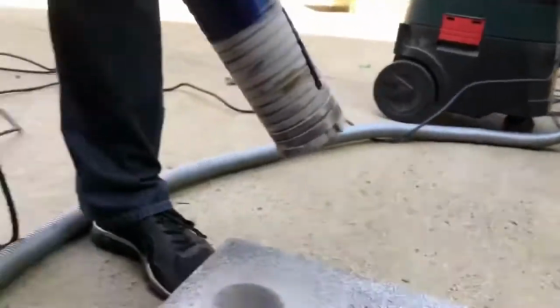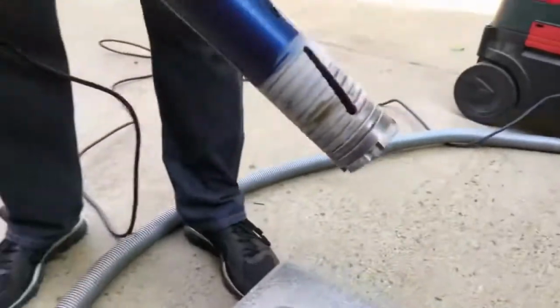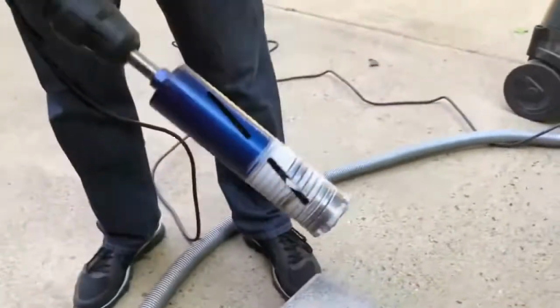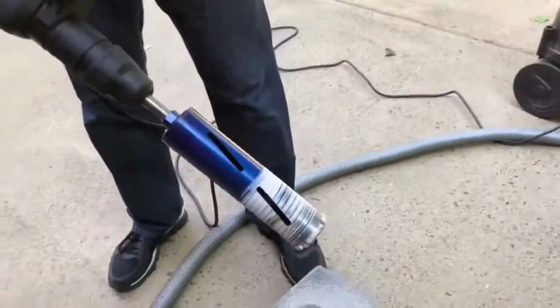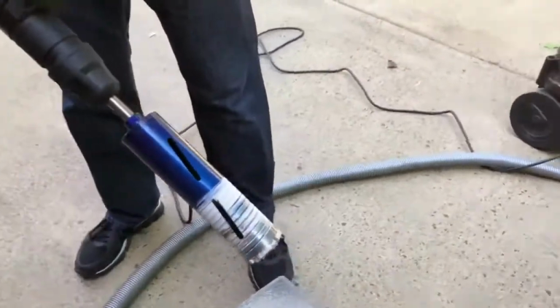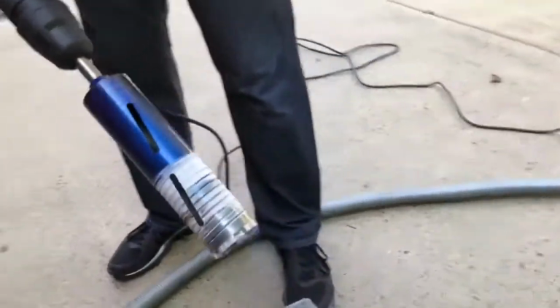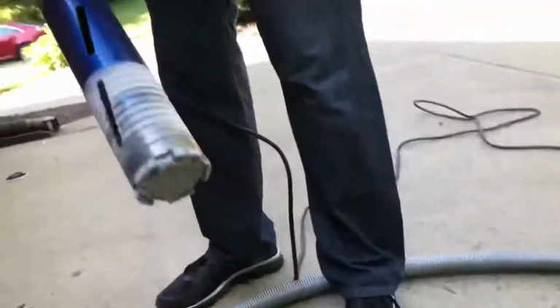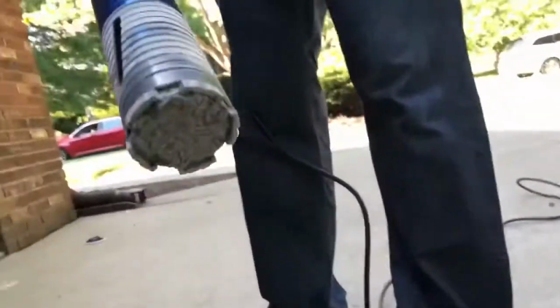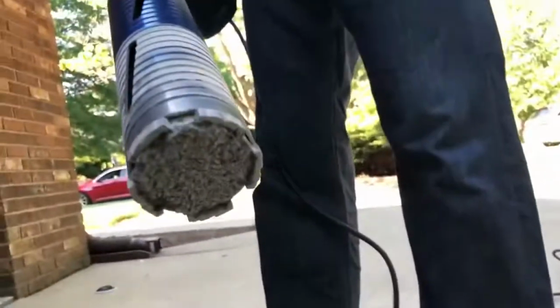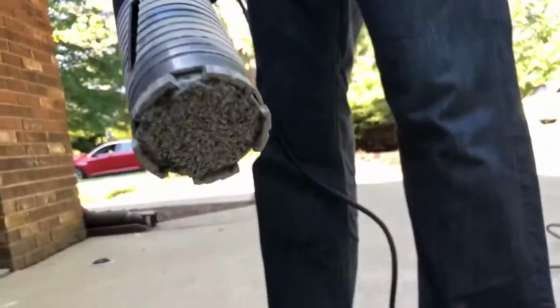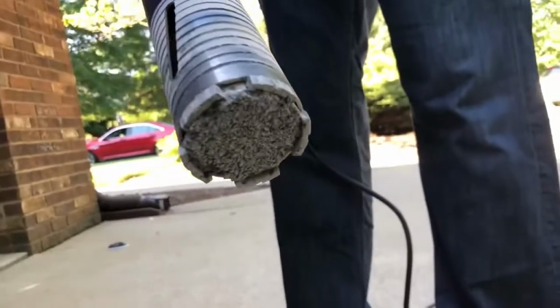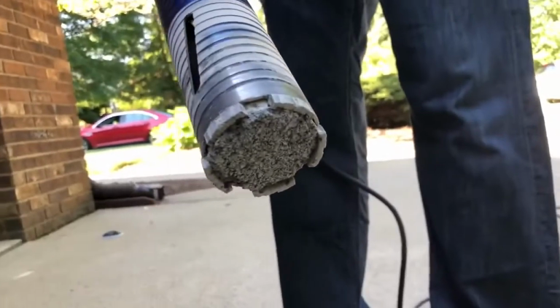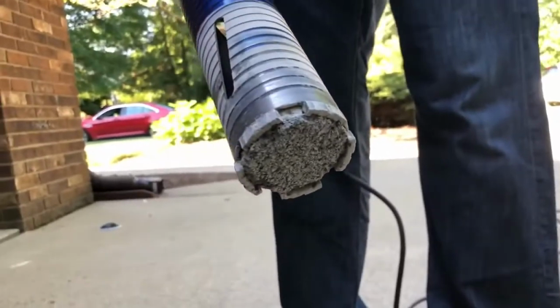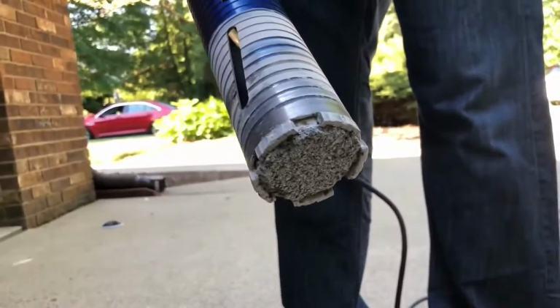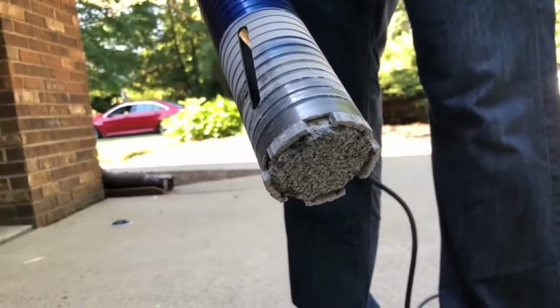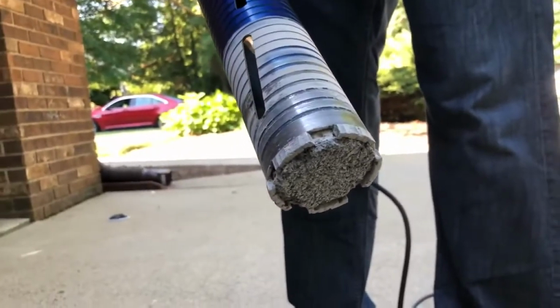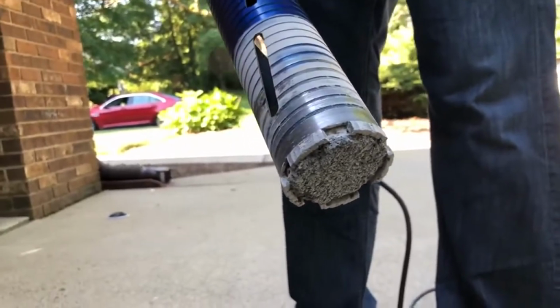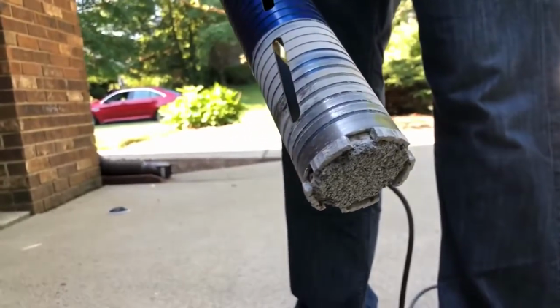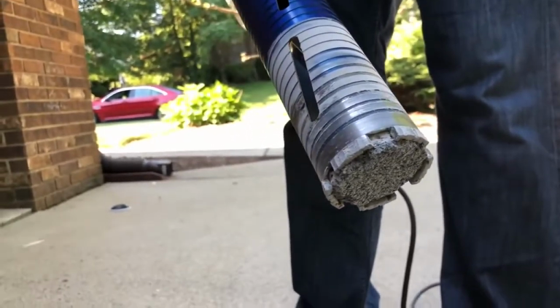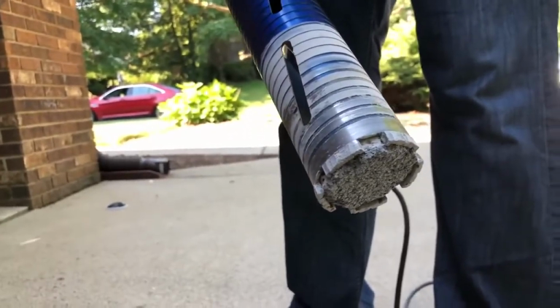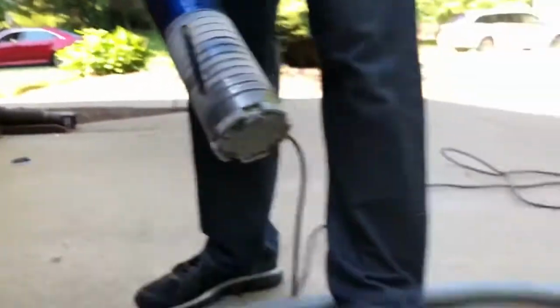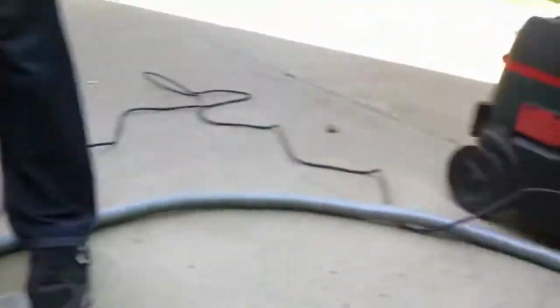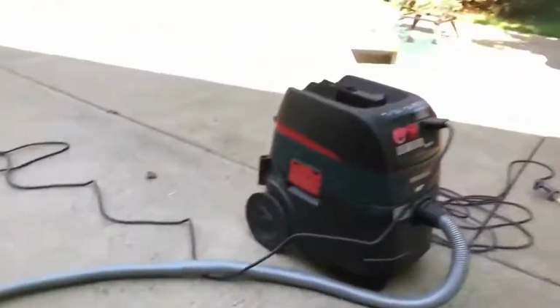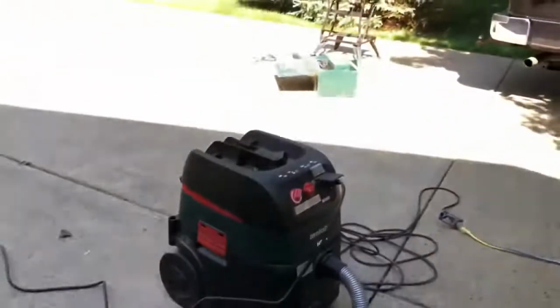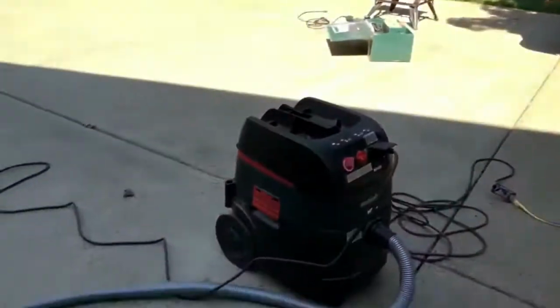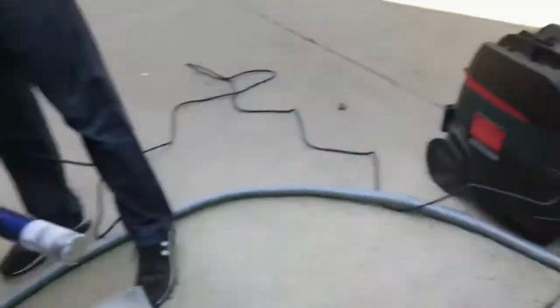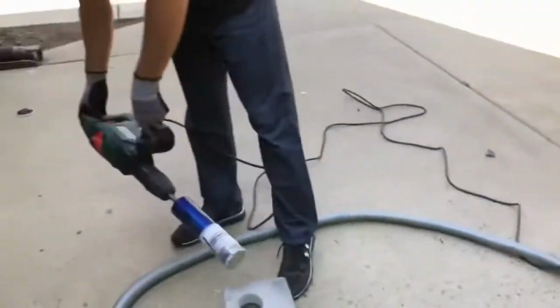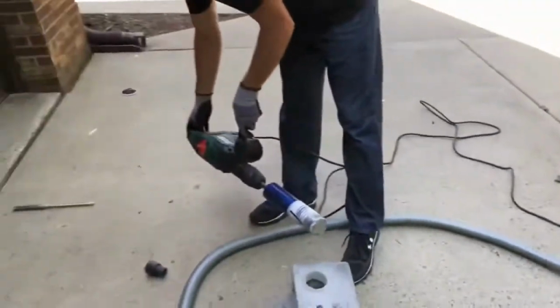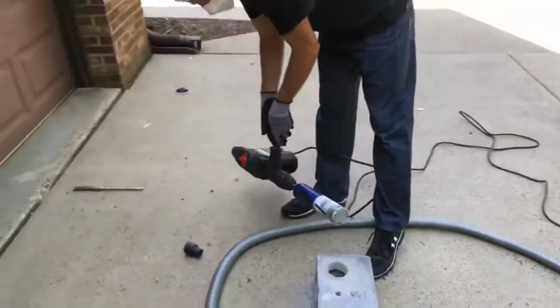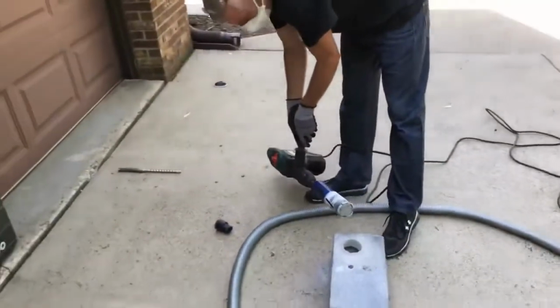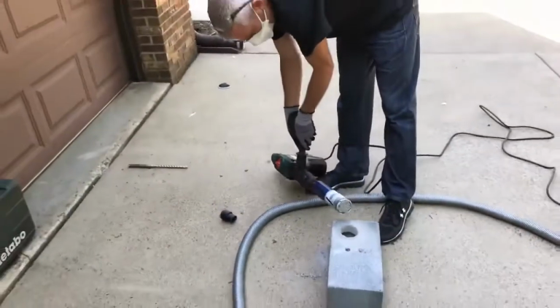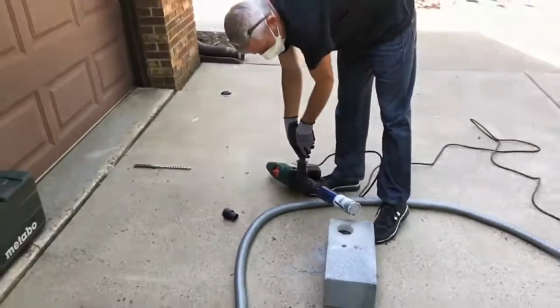We have it — we've got the core, we've got the hammer. We'll pop that out. You'll hear the vac pop on because we've got it plugged in still to the vac. The hammer's plugged in. Now we're going to do it dust free.